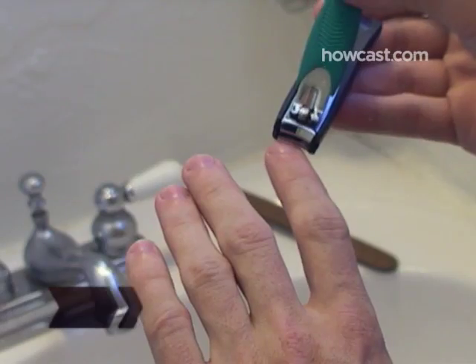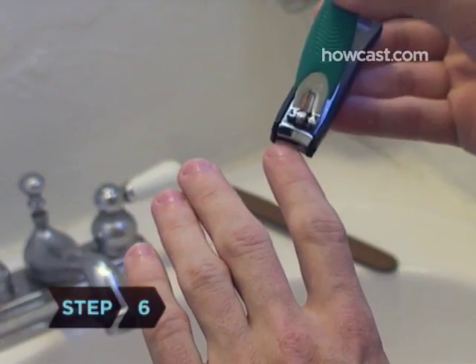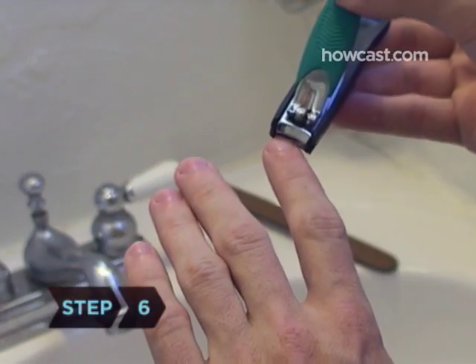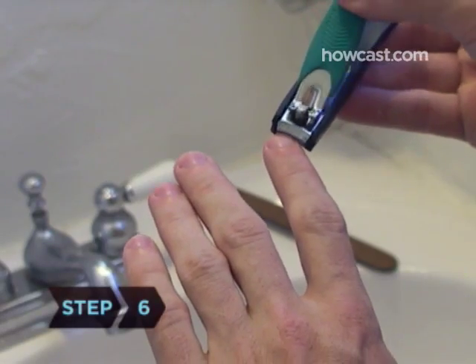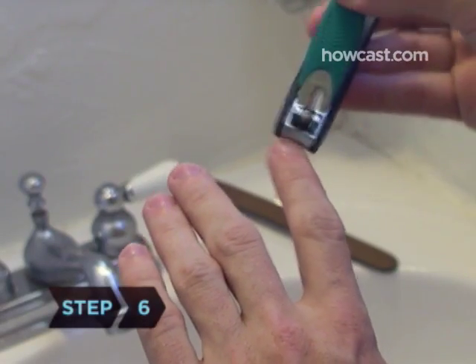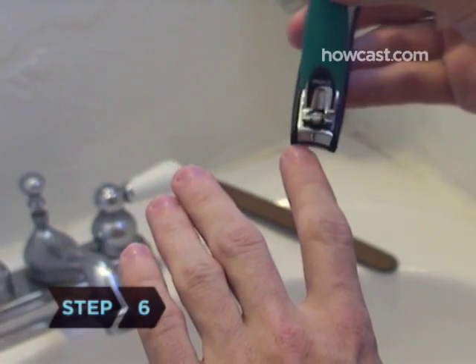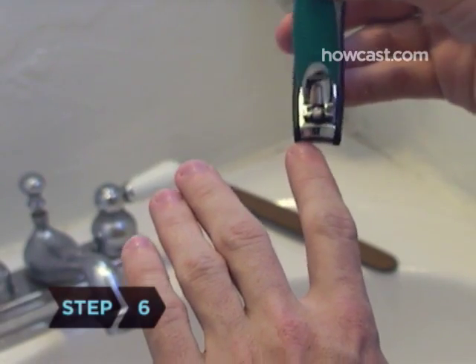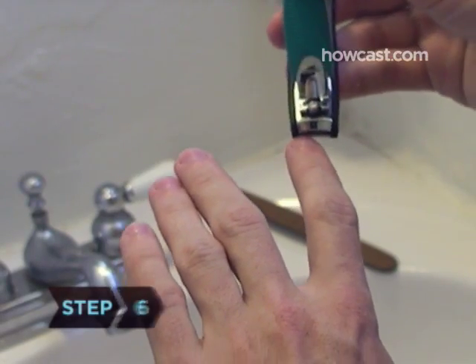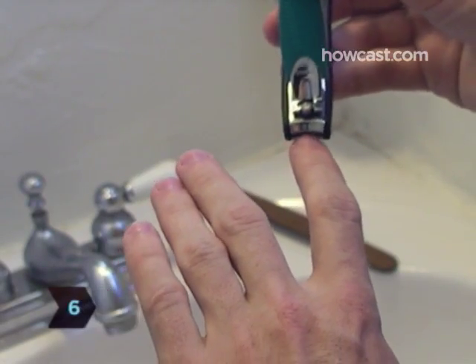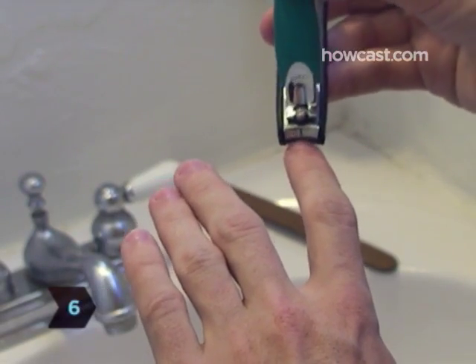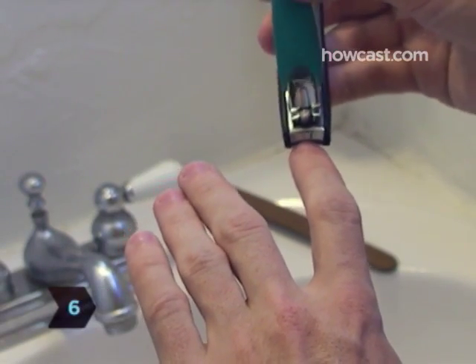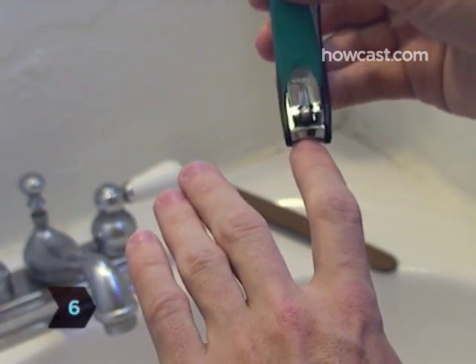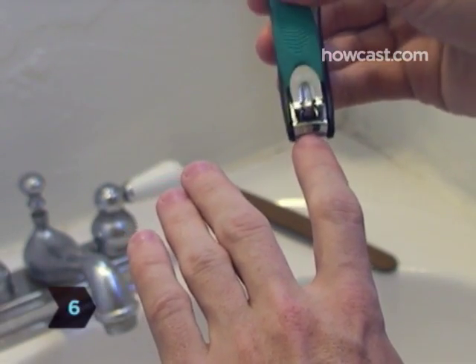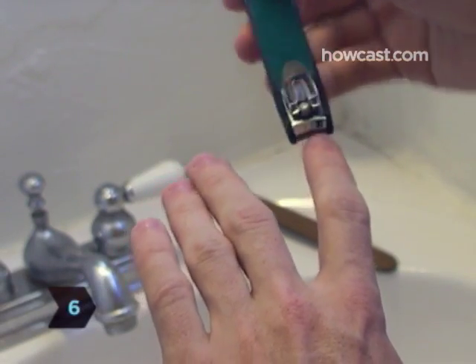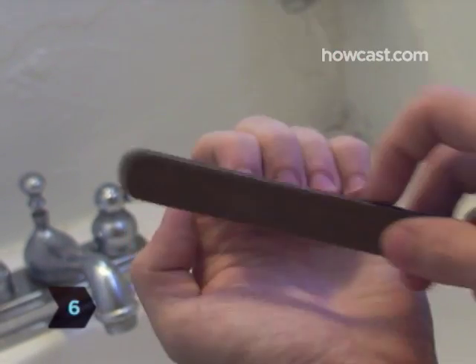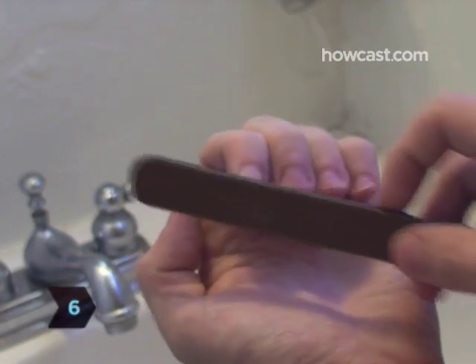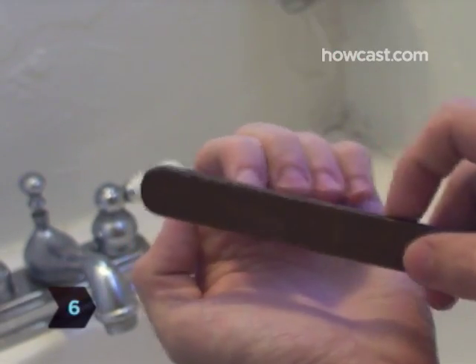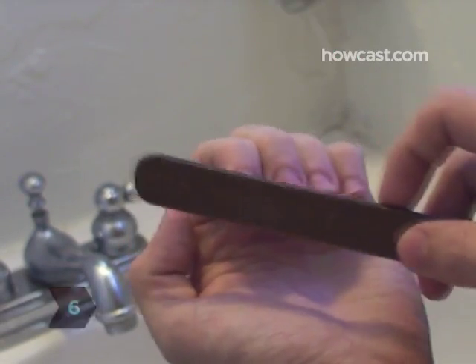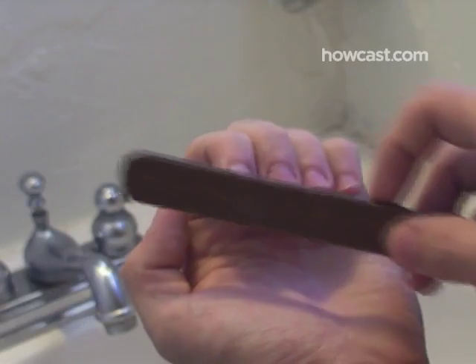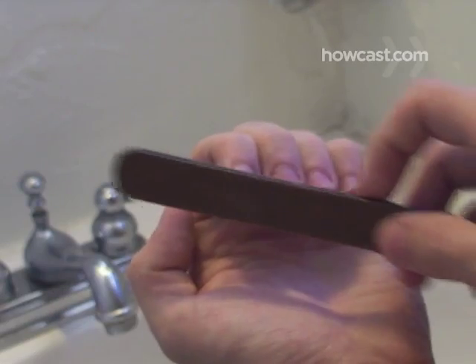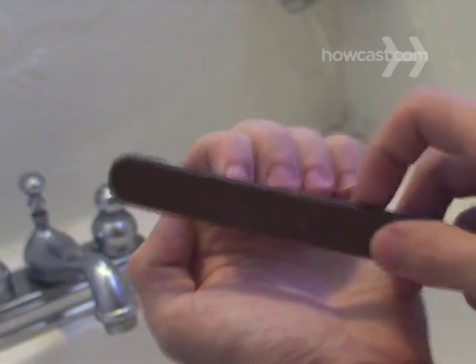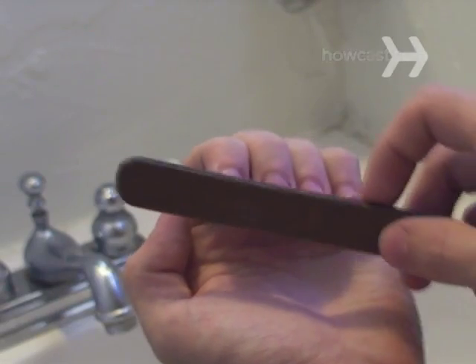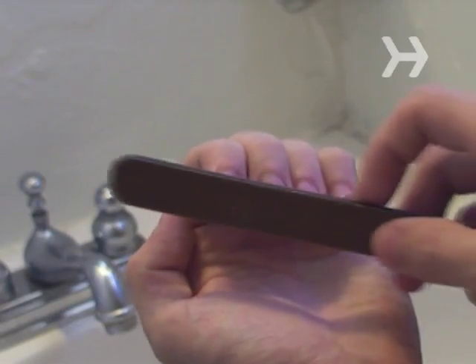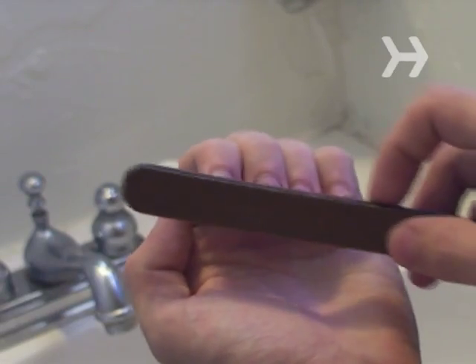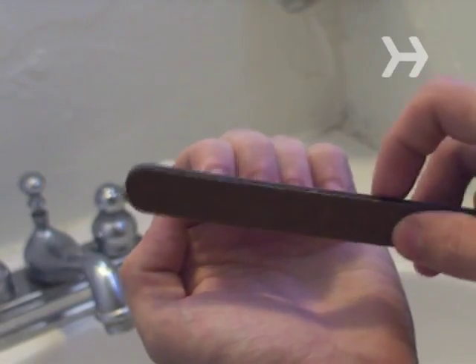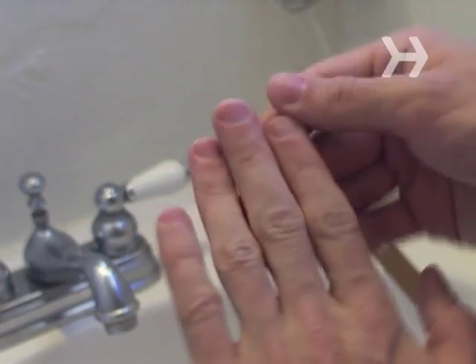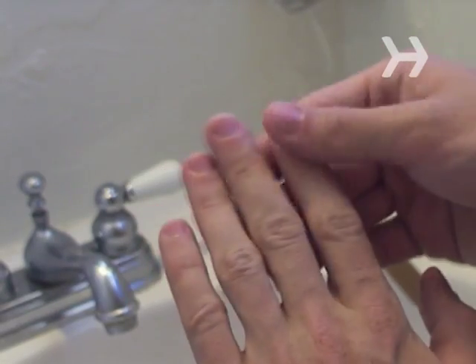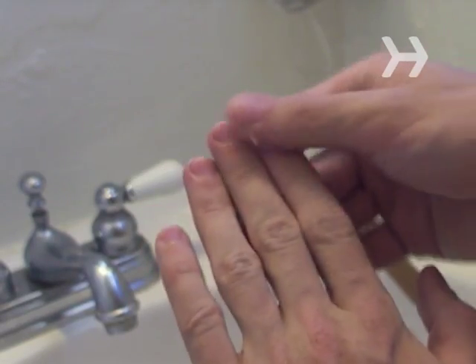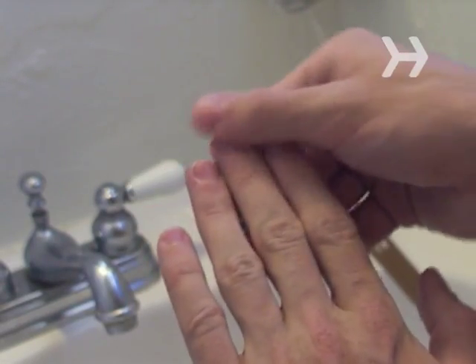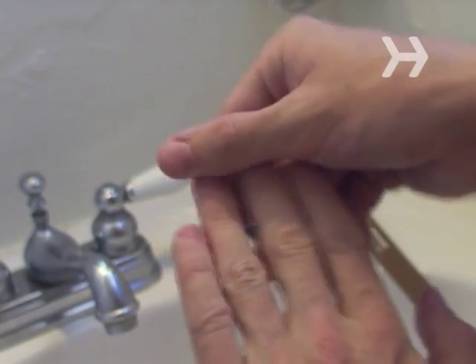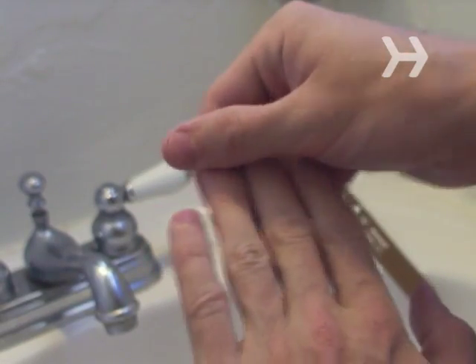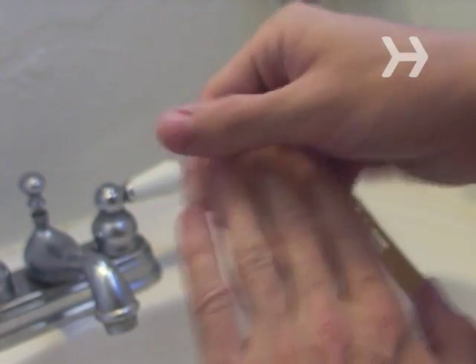Step 6. Trim your fingernails and make sure they look neat and clean. Forgo dark nail polish in favor of pale, neutral colors. Get a manicure for best results.